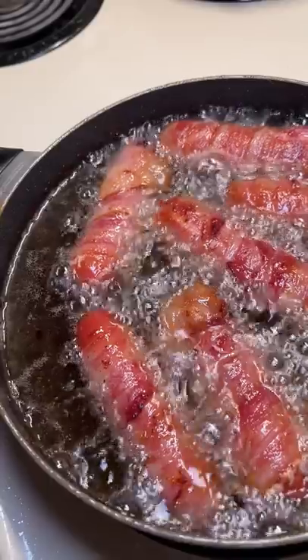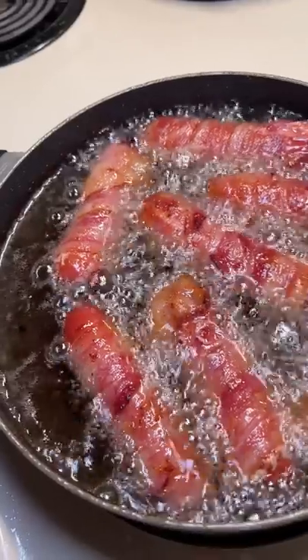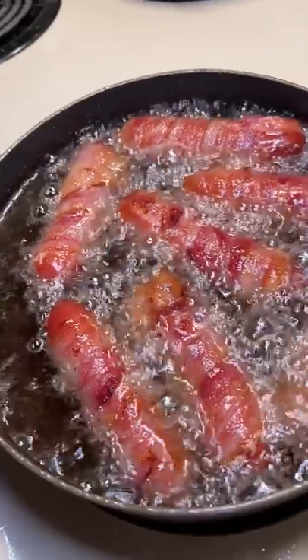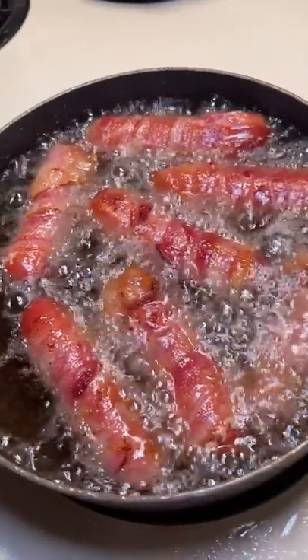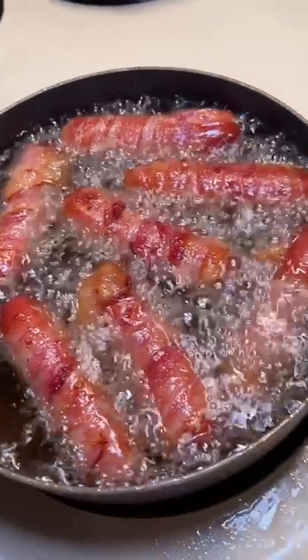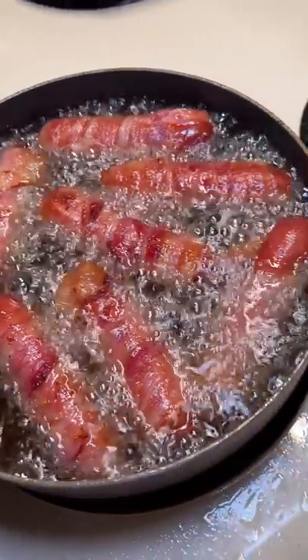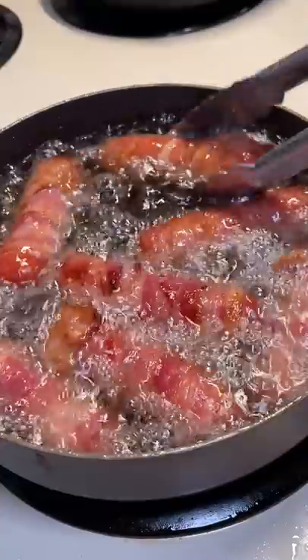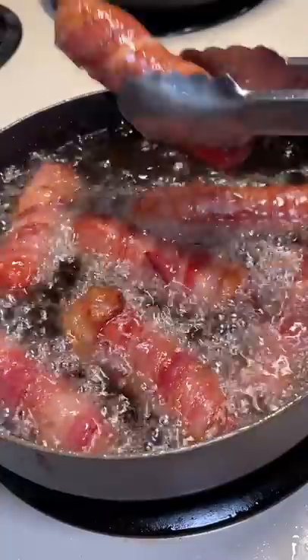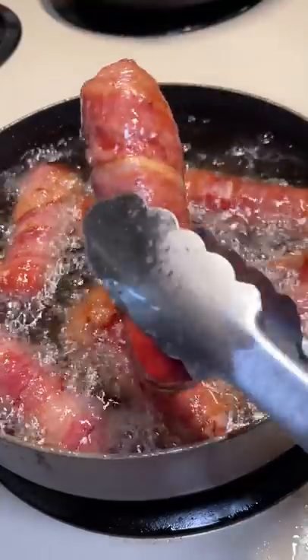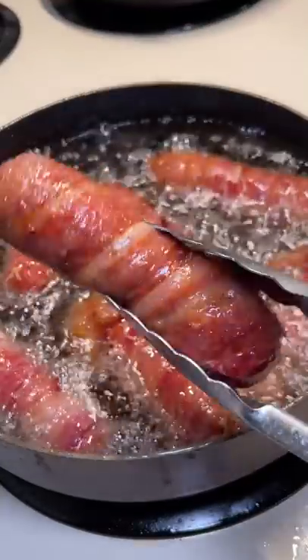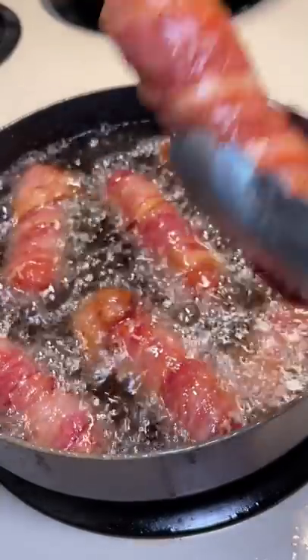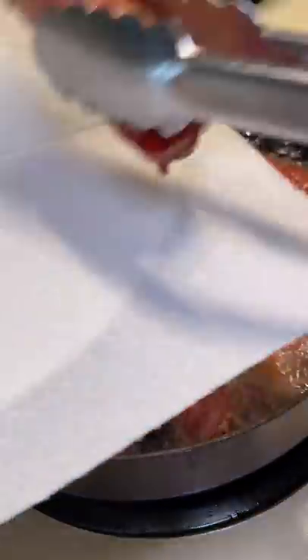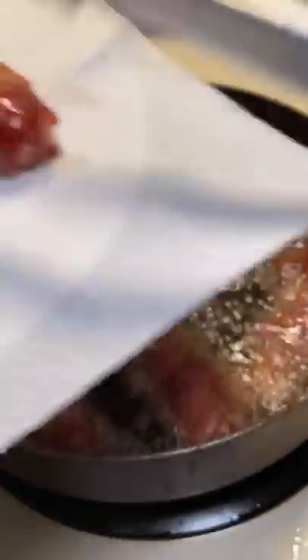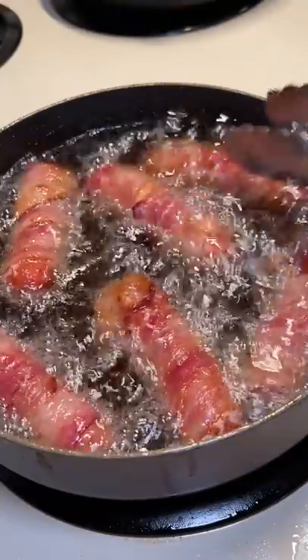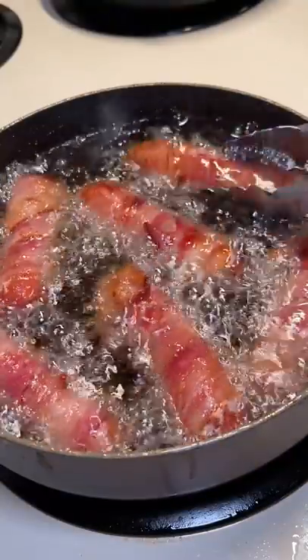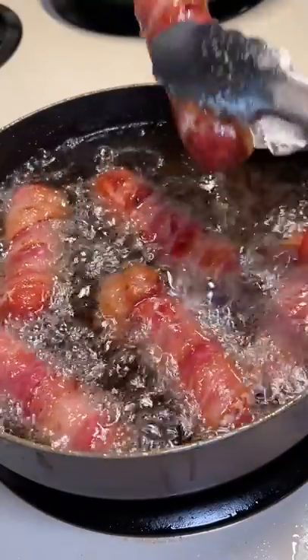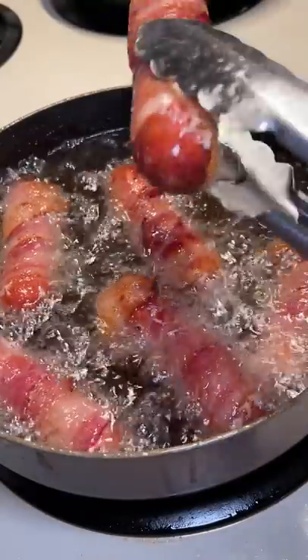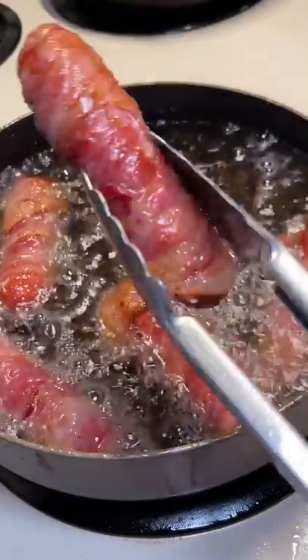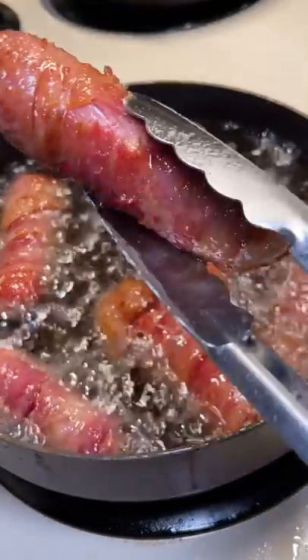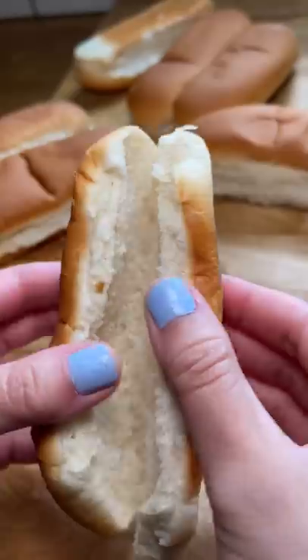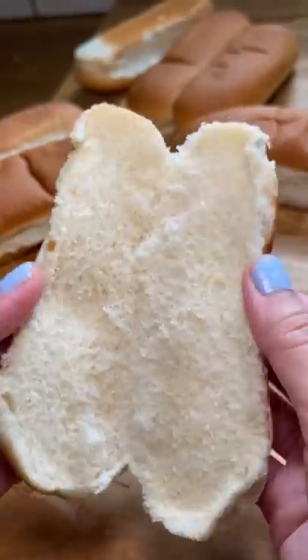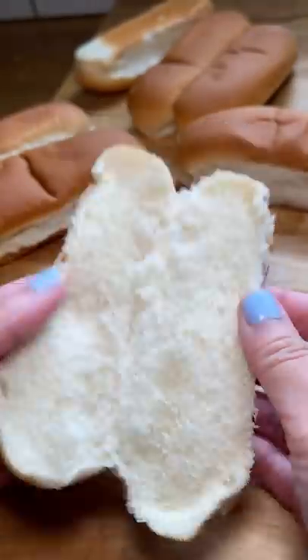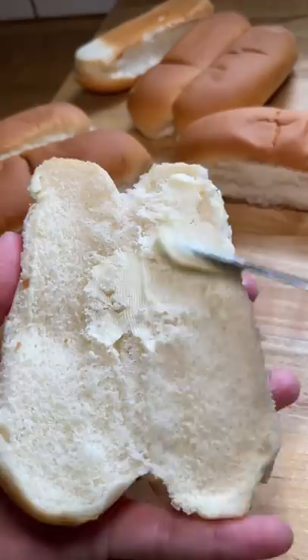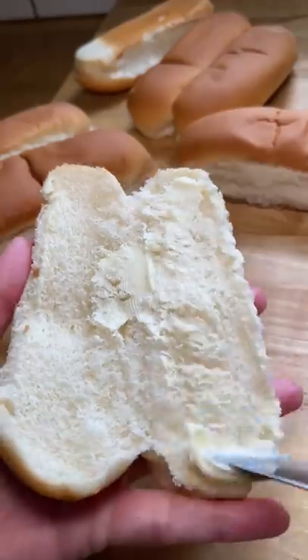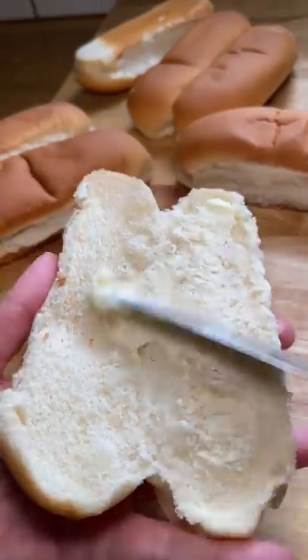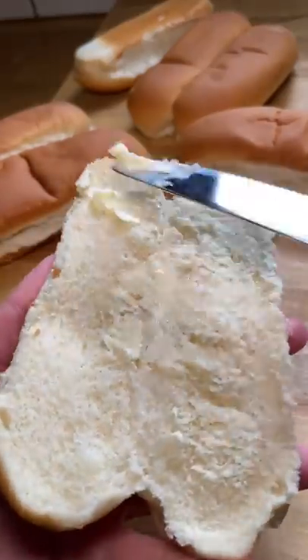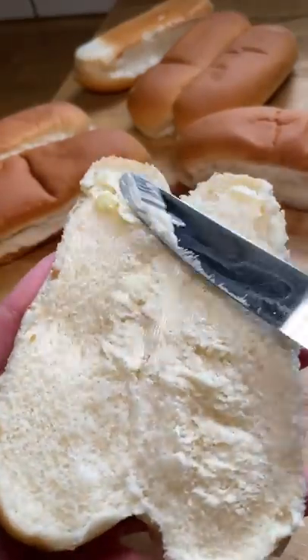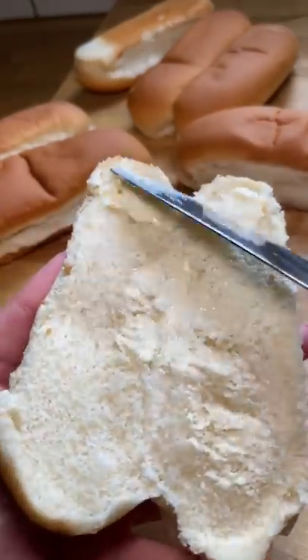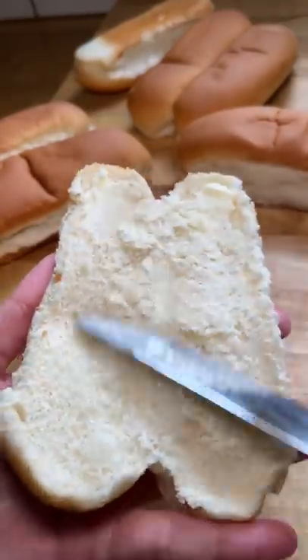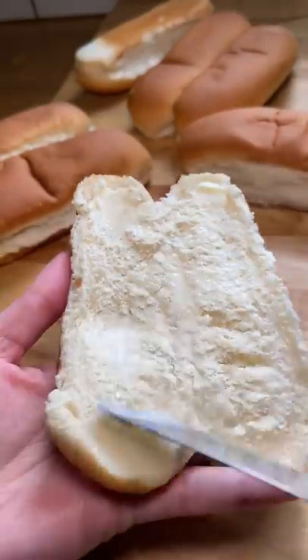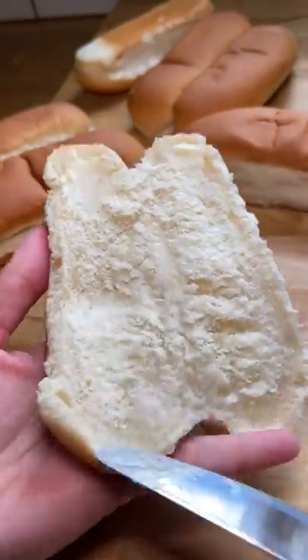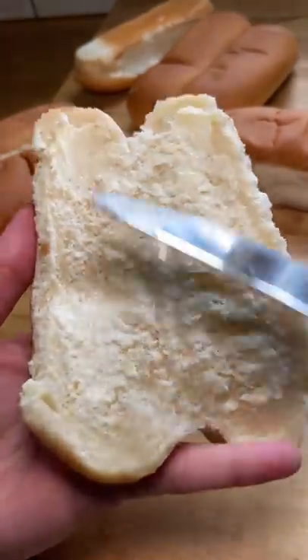I'm surprised at the amount of time that it took me to fry these hot dogs — it took a little over 20 minutes to cook them. For the buns, I just buttered them up and toasted them in a cast iron skillet.